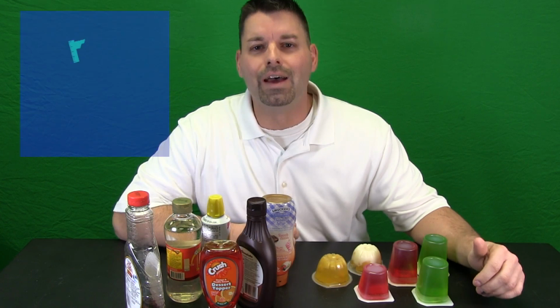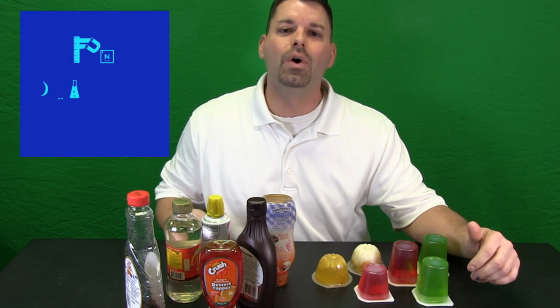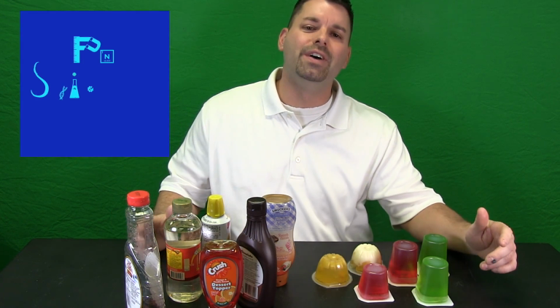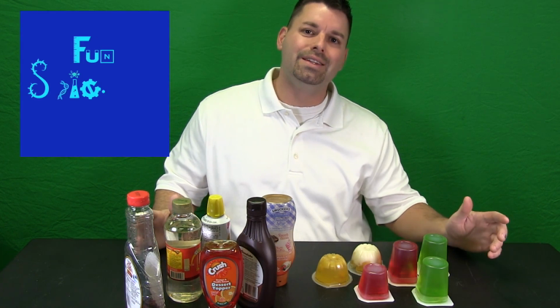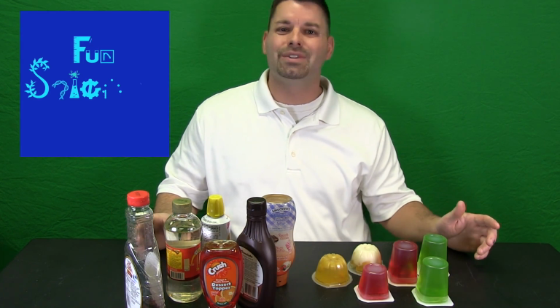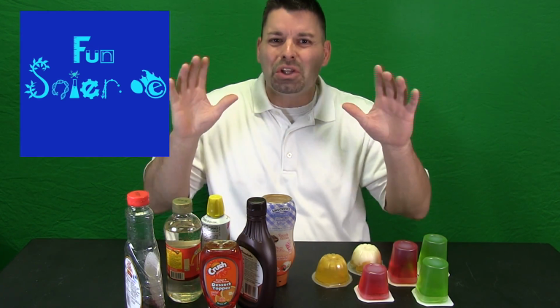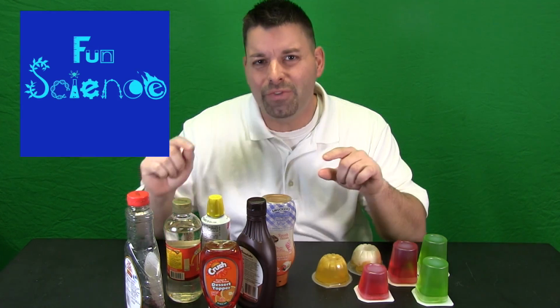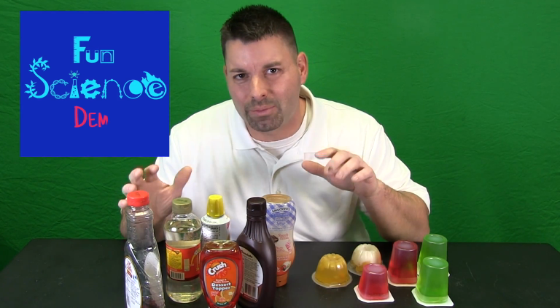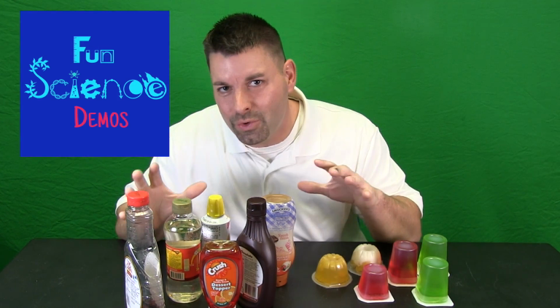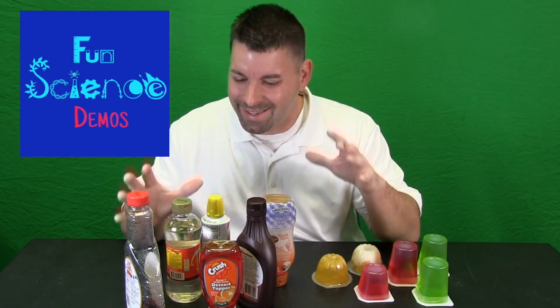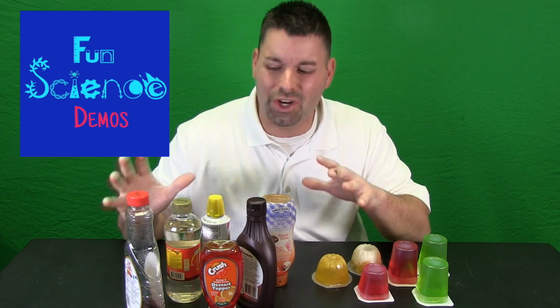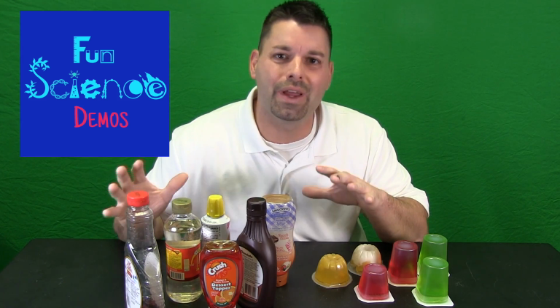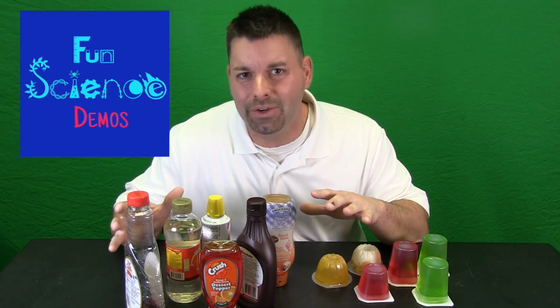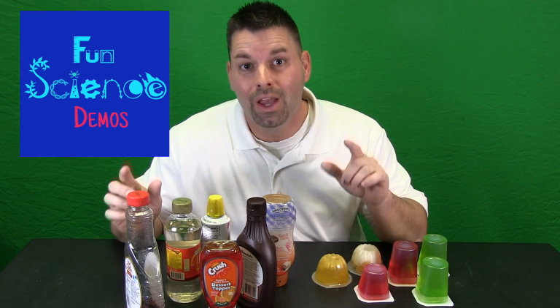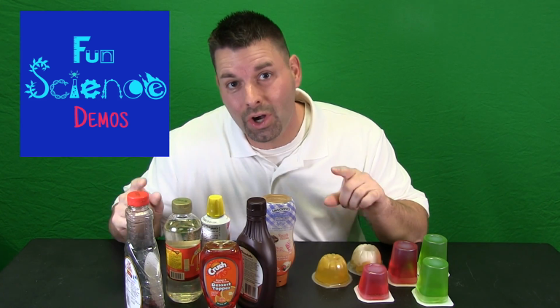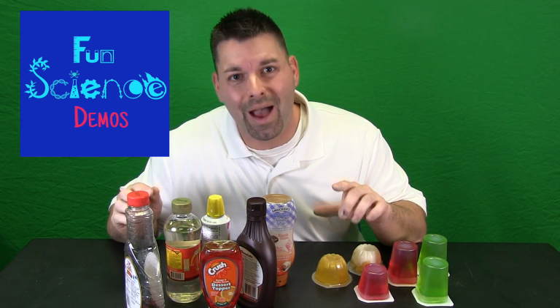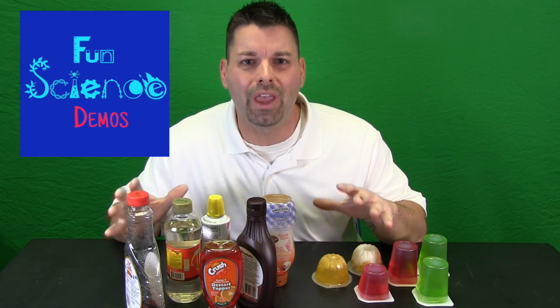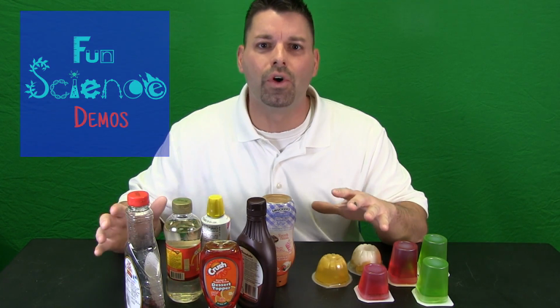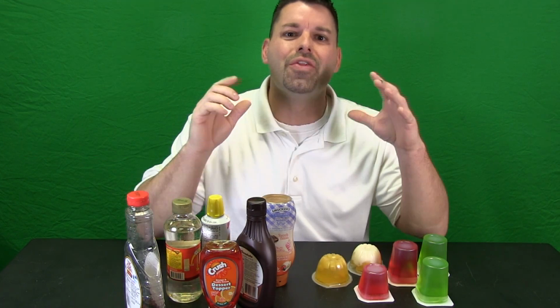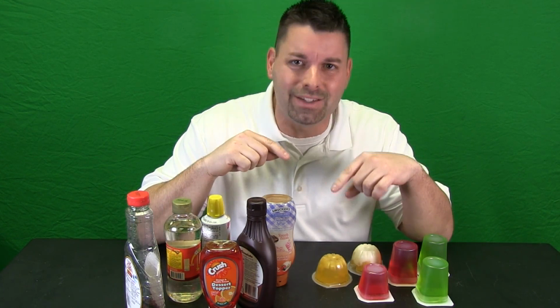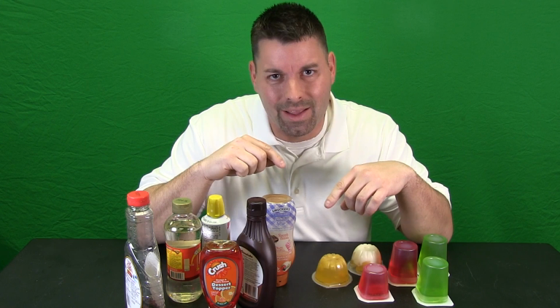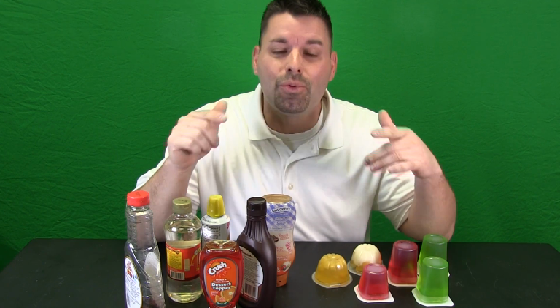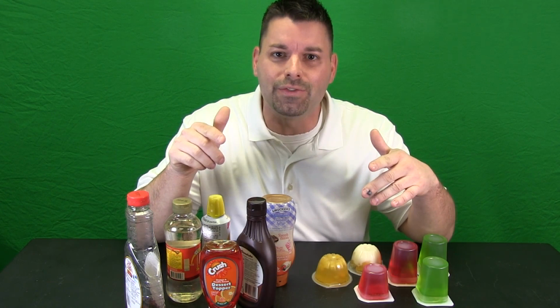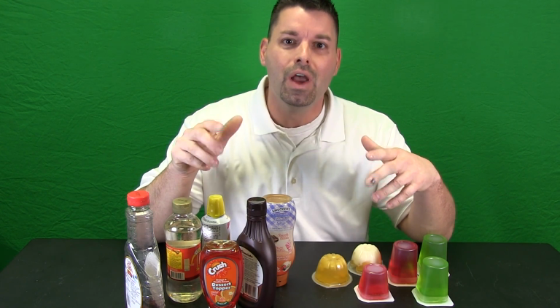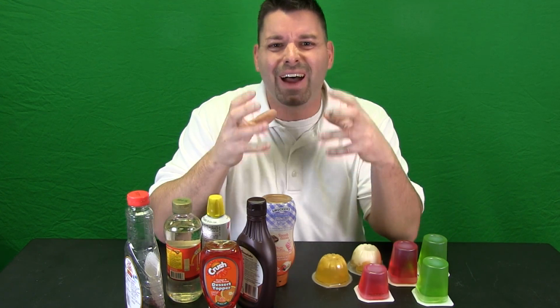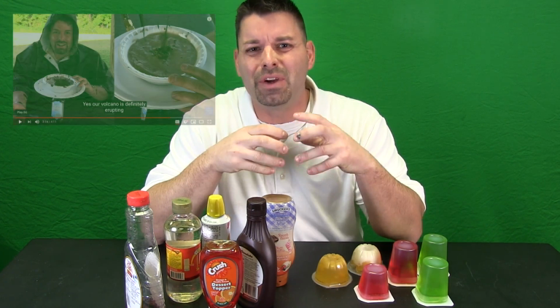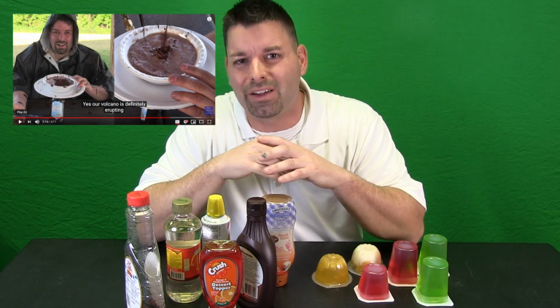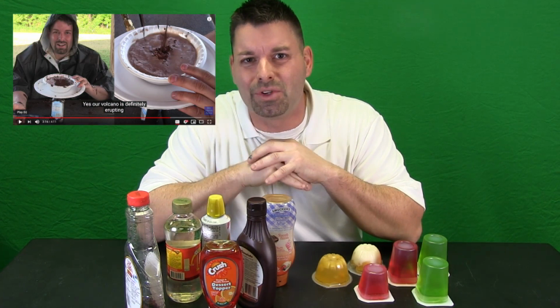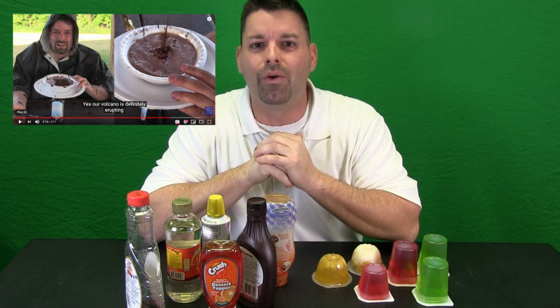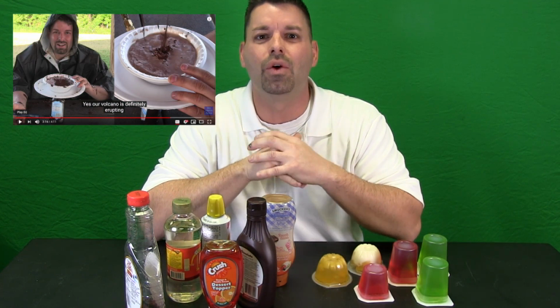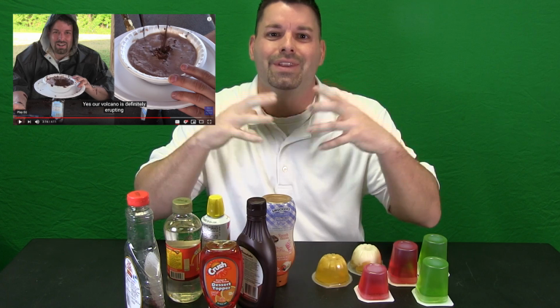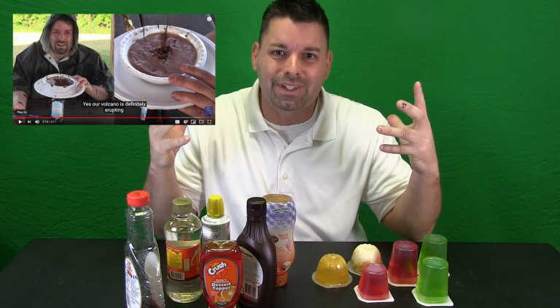Hi, I am Jared. Welcome to Fun Science Demos. I took a little field trip to the food store to get just the right materials to show you how a volcano works on the inside. In a previous video, we used ice cream and chocolate syrup to show you how a volcano works on the outside.